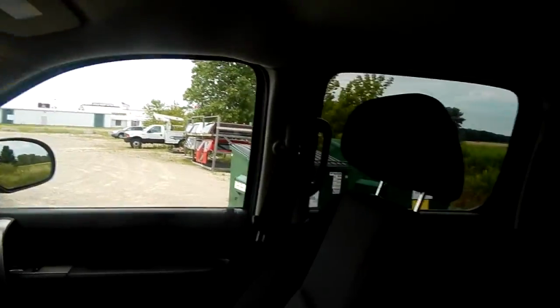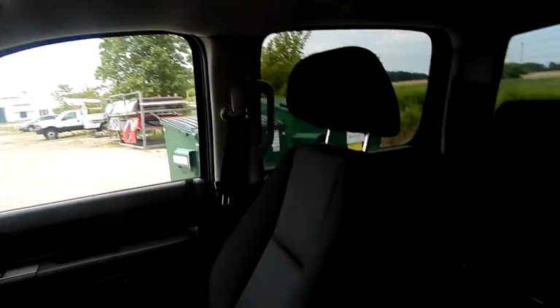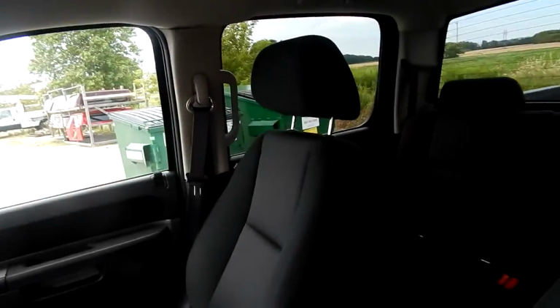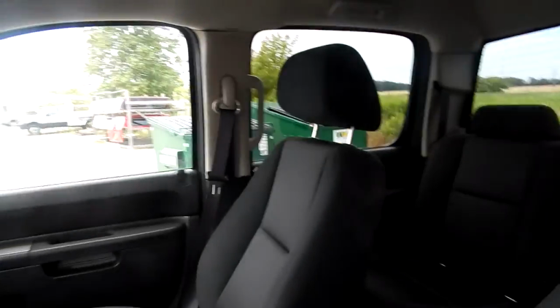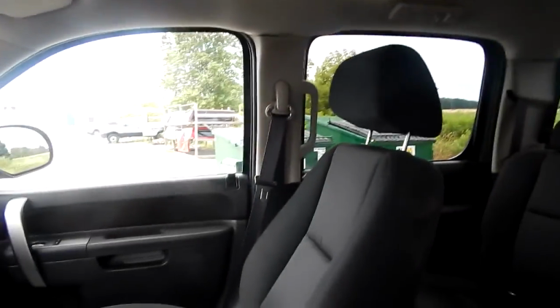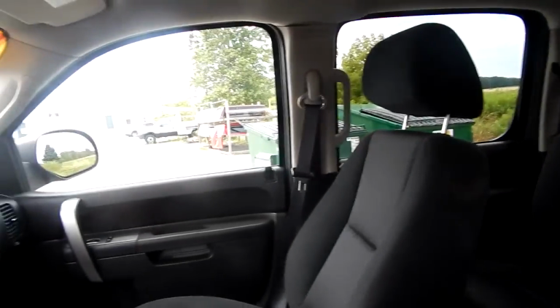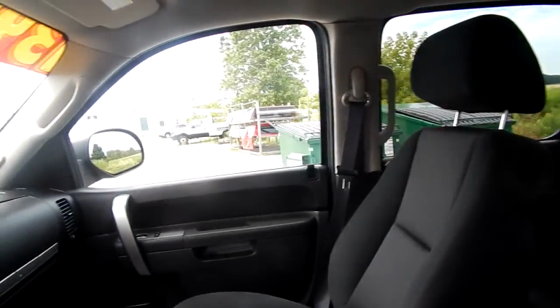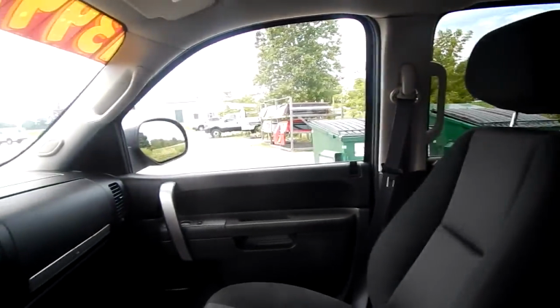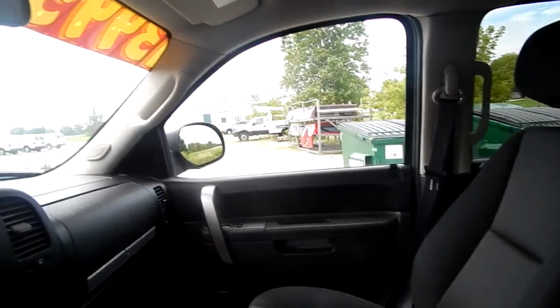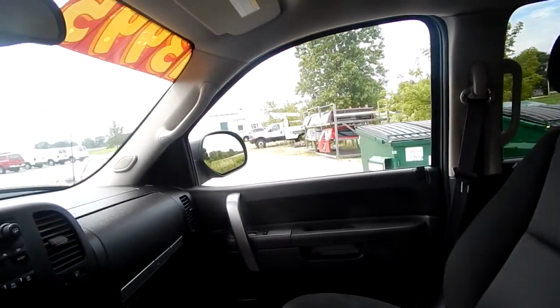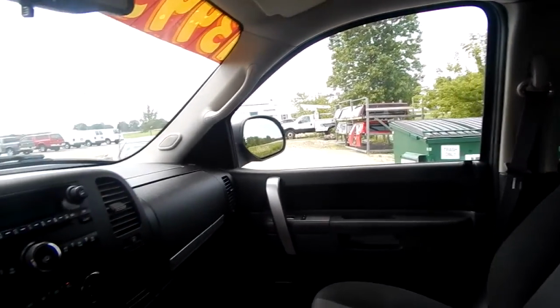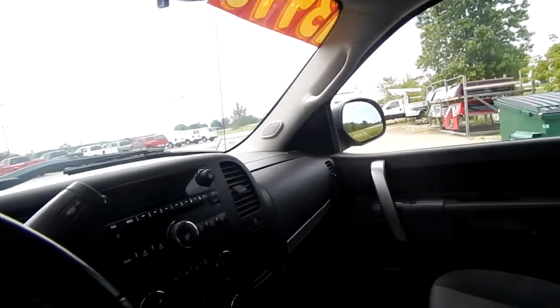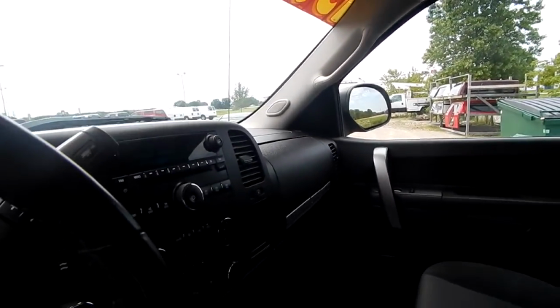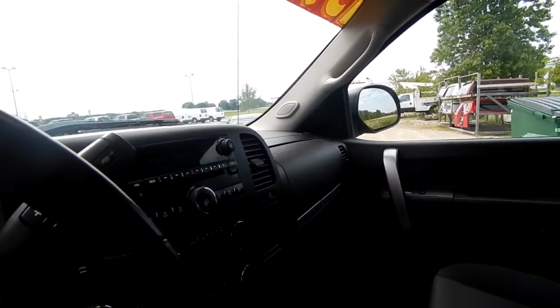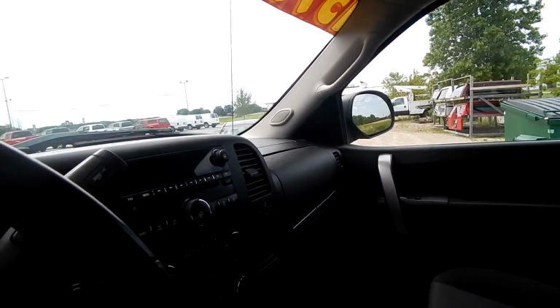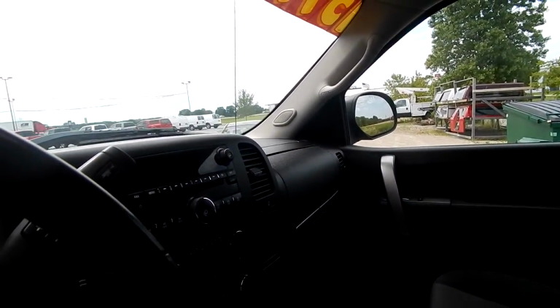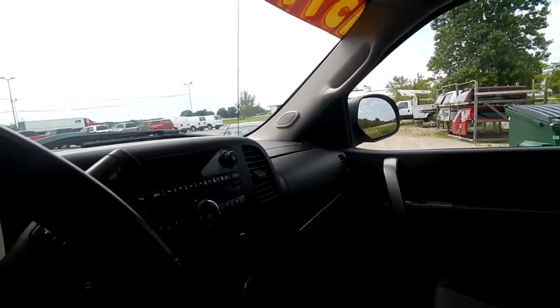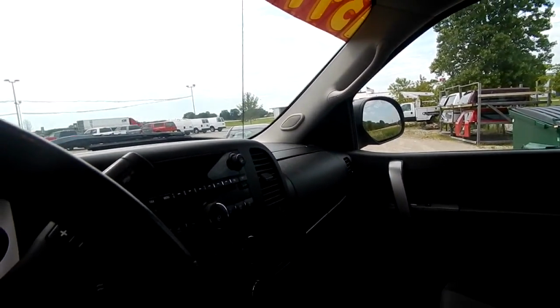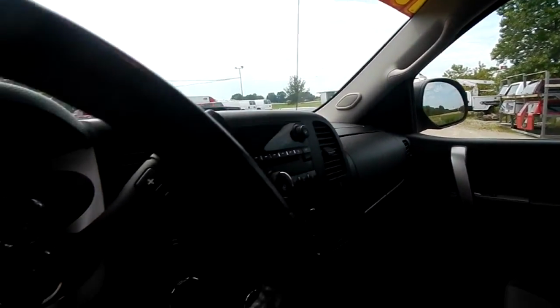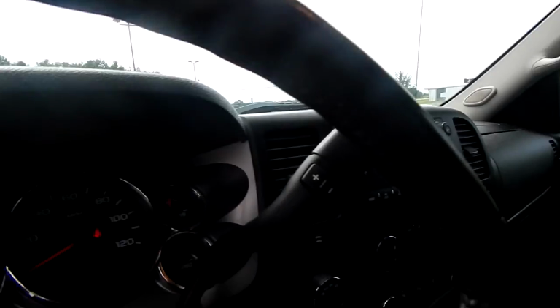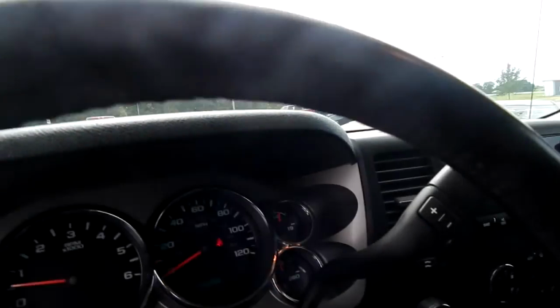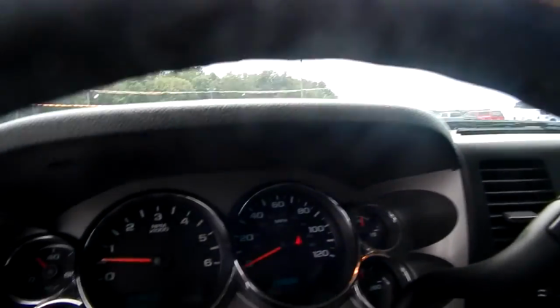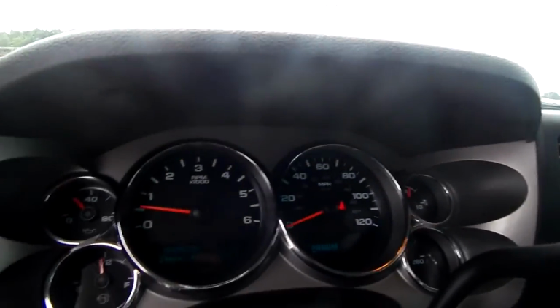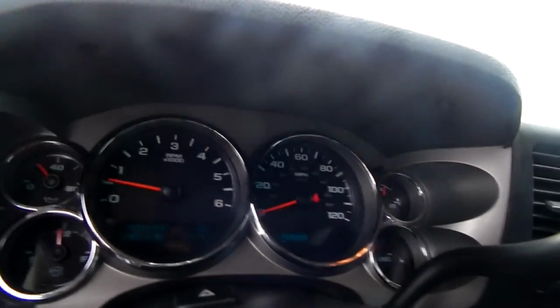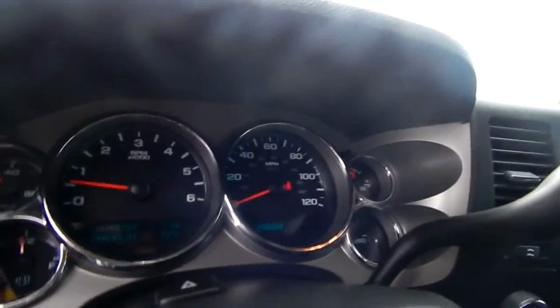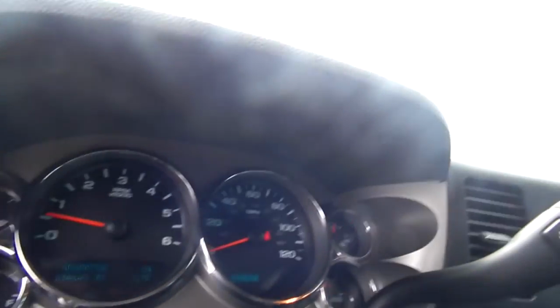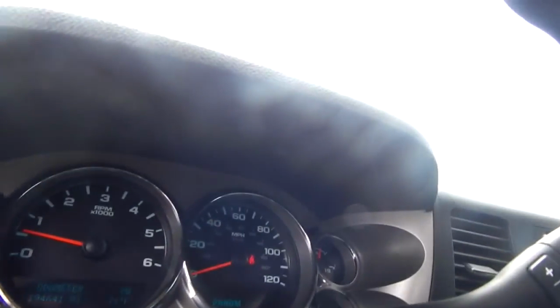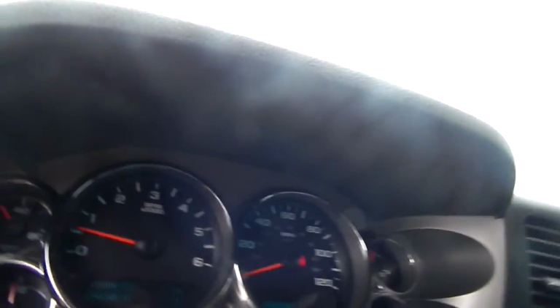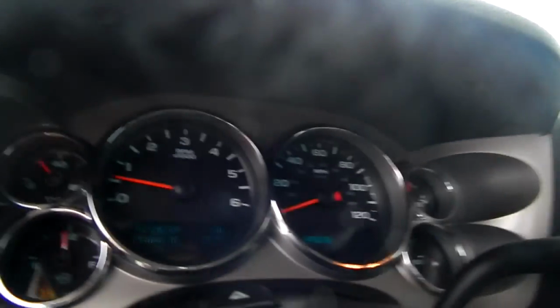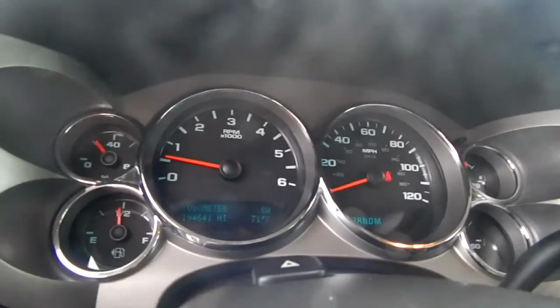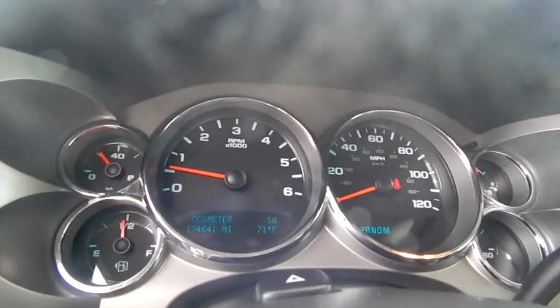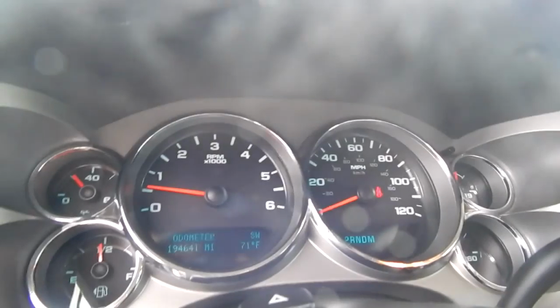And it is only $13,995. That's right, $13,995 for this 2011 Chevy Silverado Crew Cab, with about 194,000 miles.